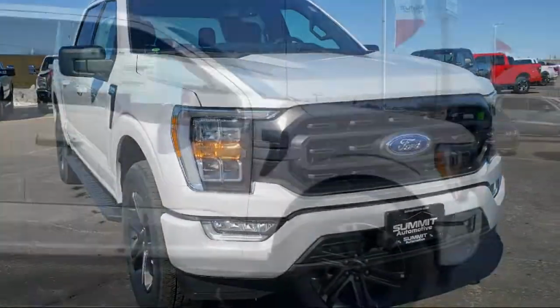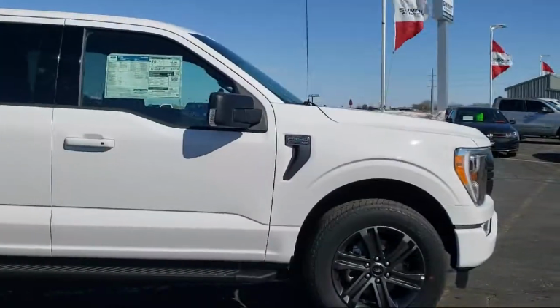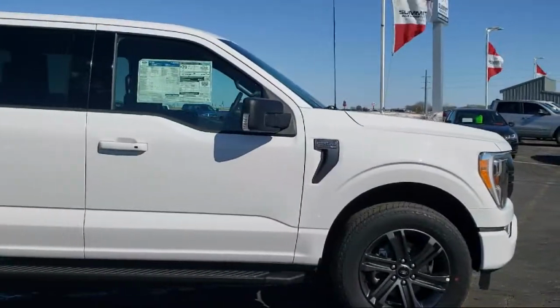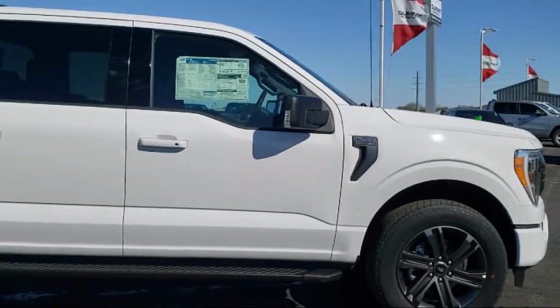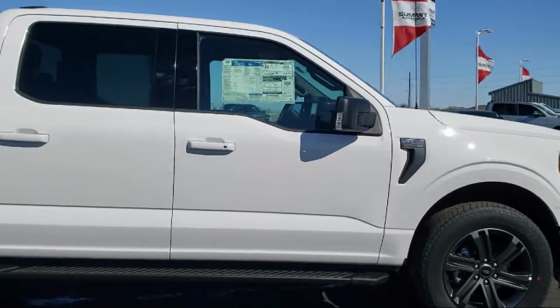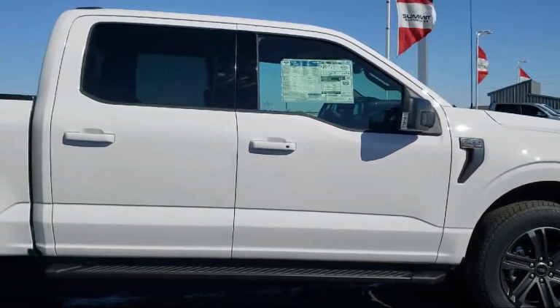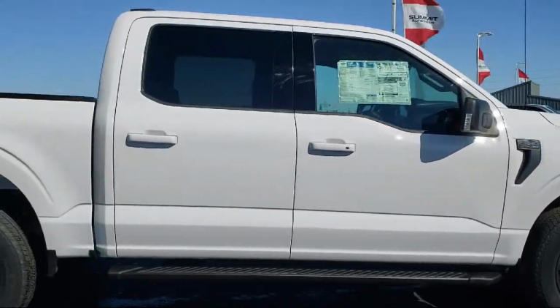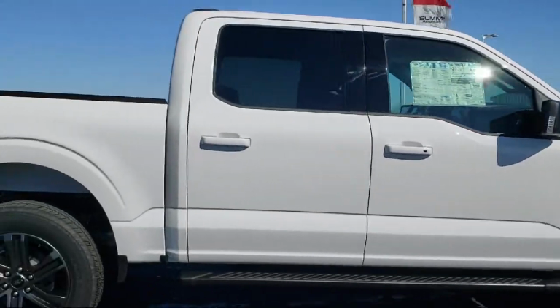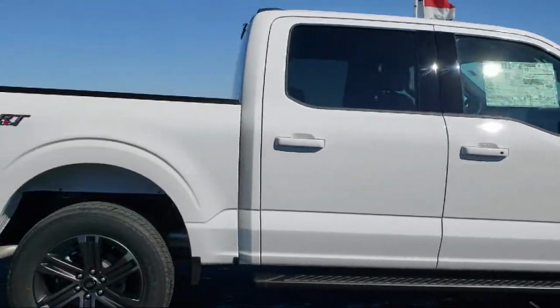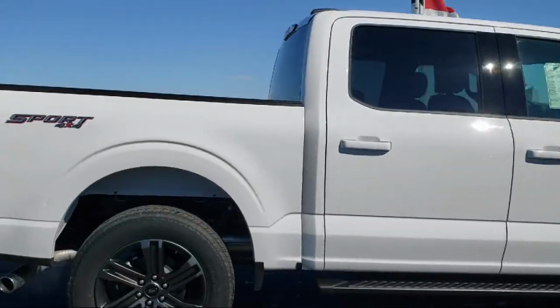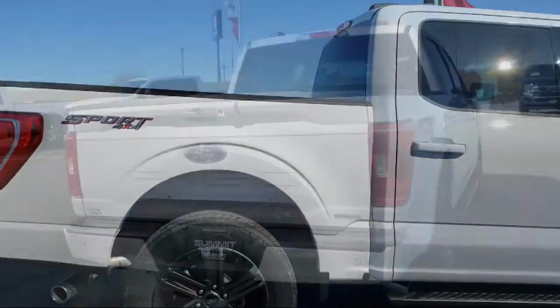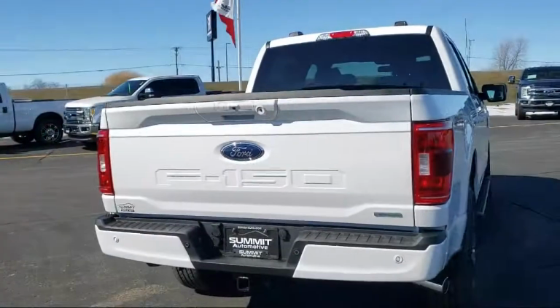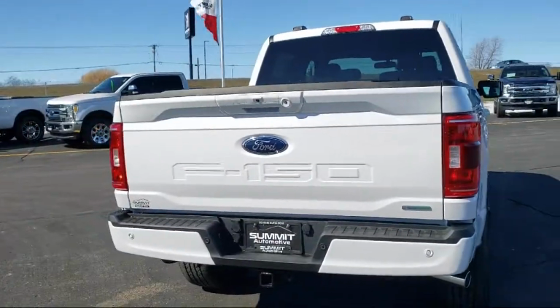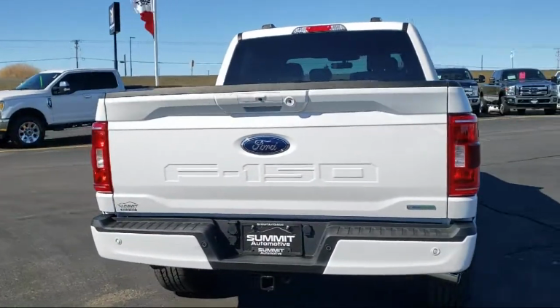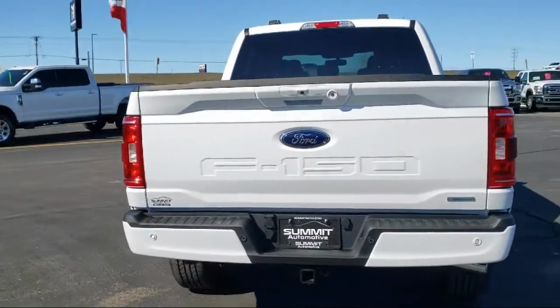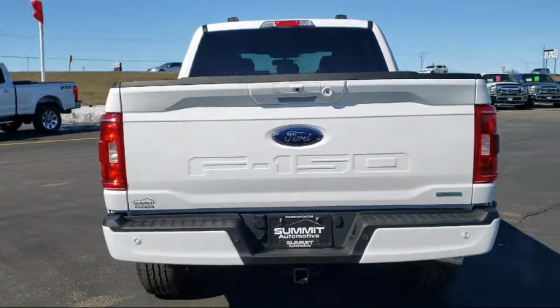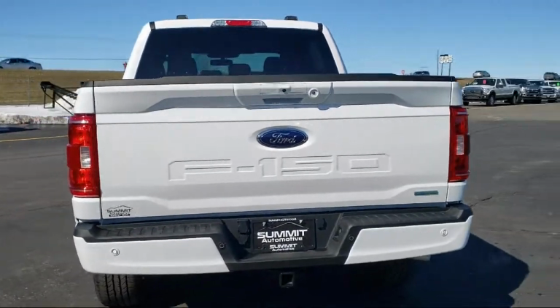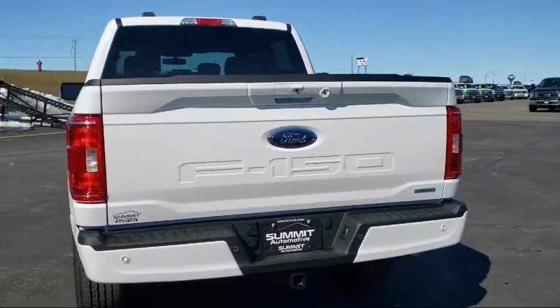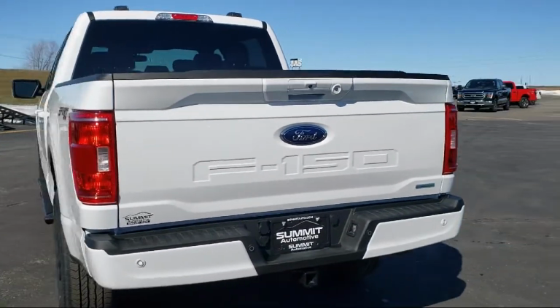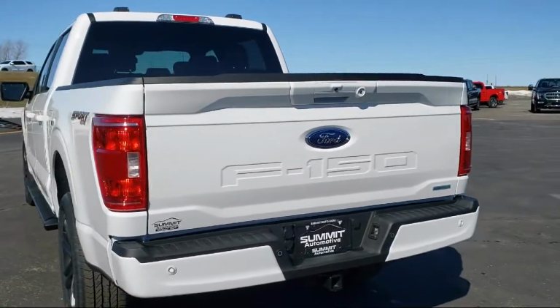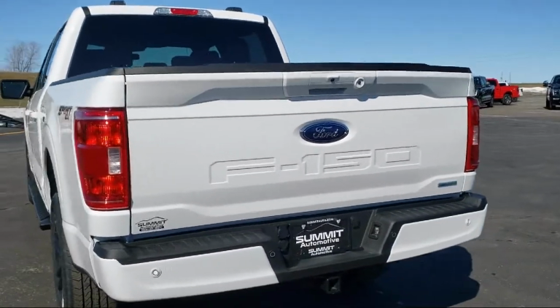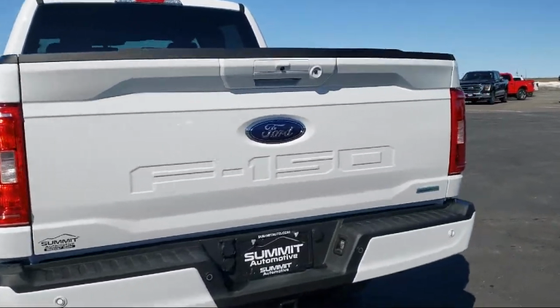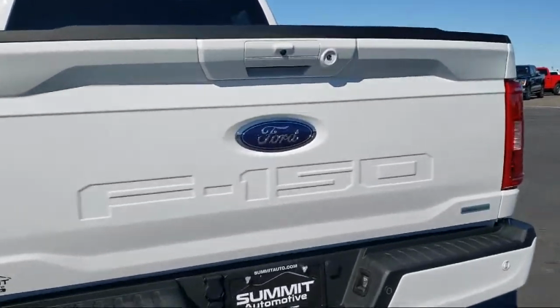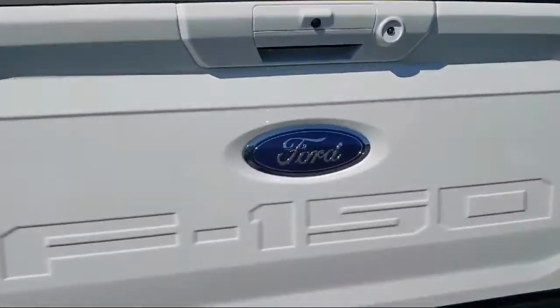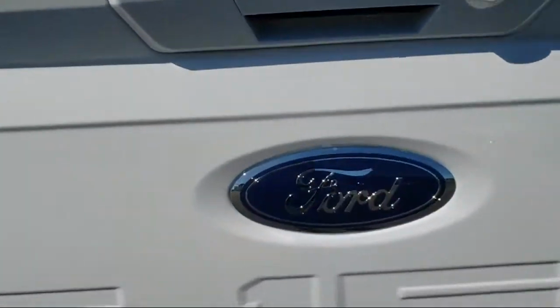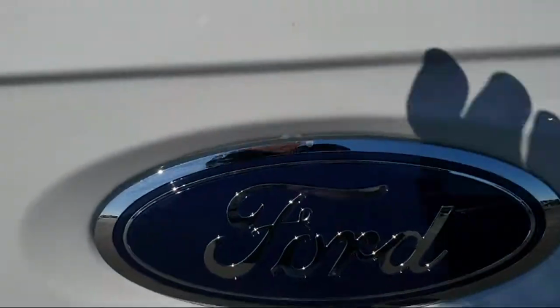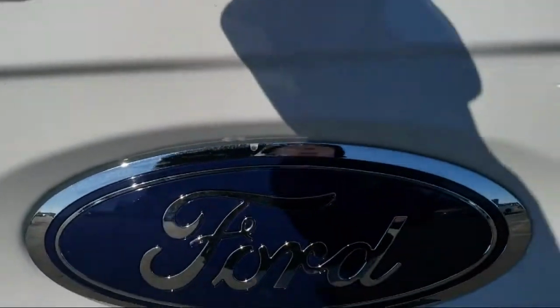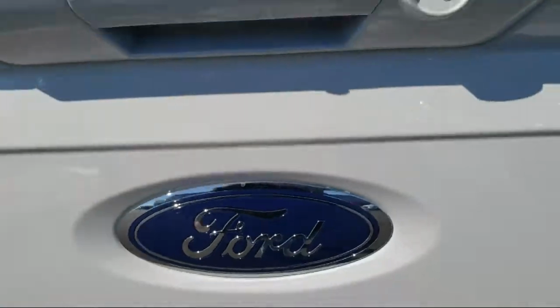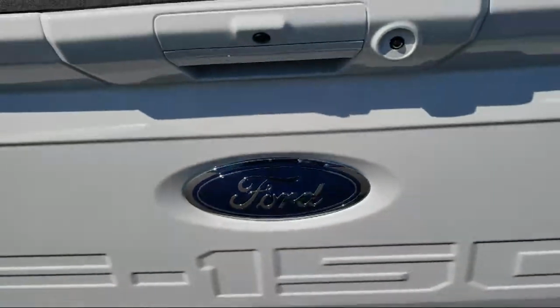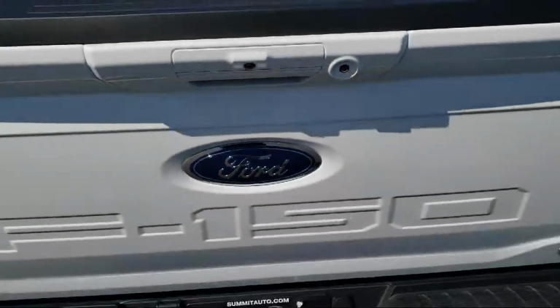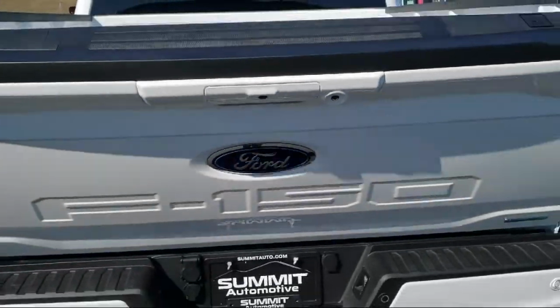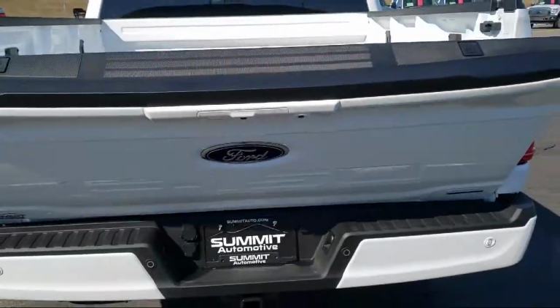It comes equipped with LED side view mirror spotlights, steering wheel controls, tire pressure monitoring system, XLT sport appearance package, sync communication system, and fully automatic headlights.